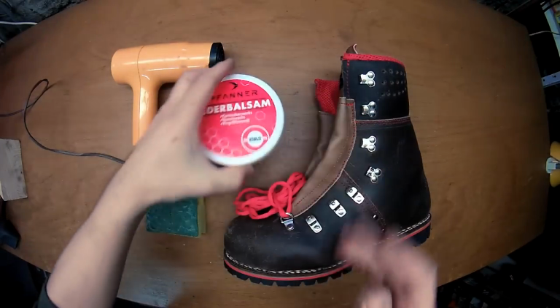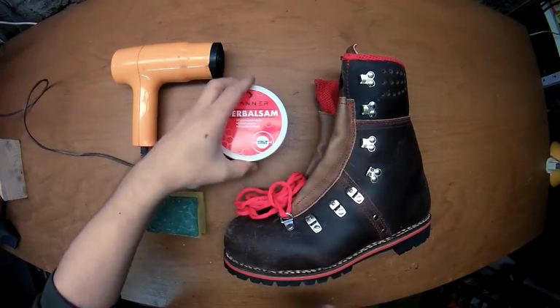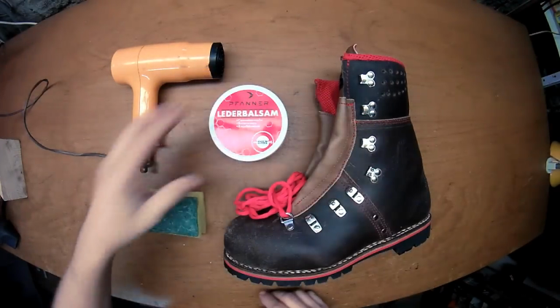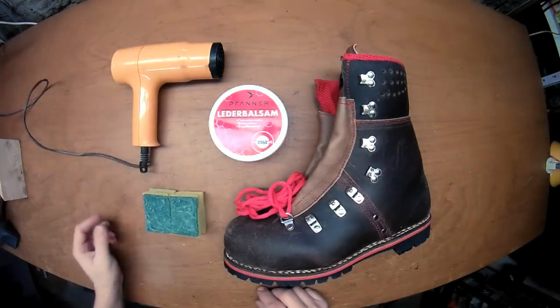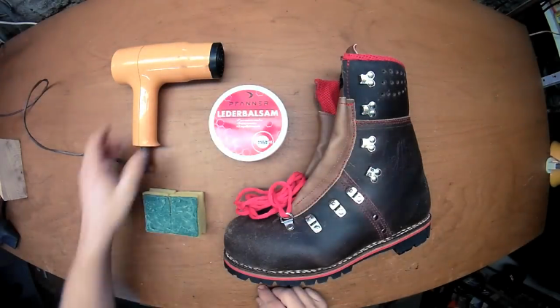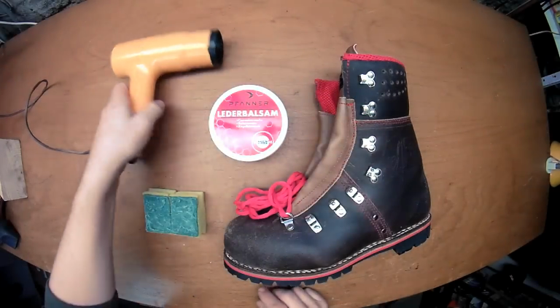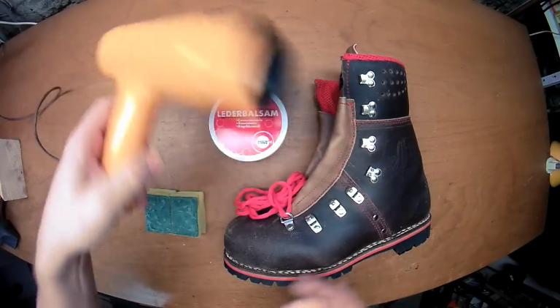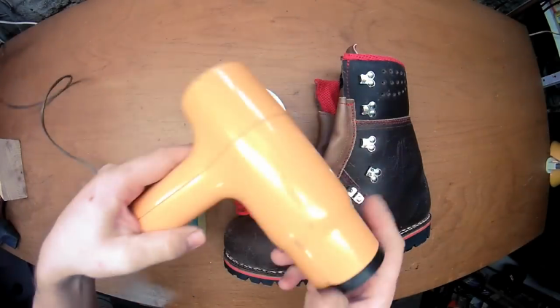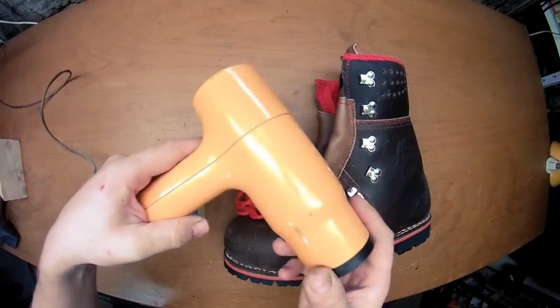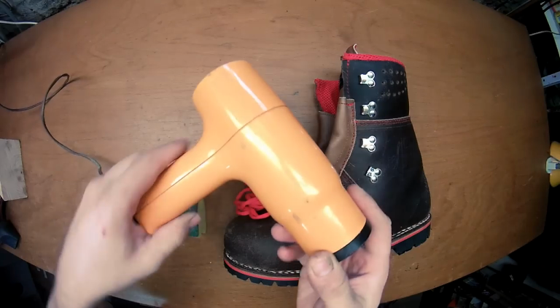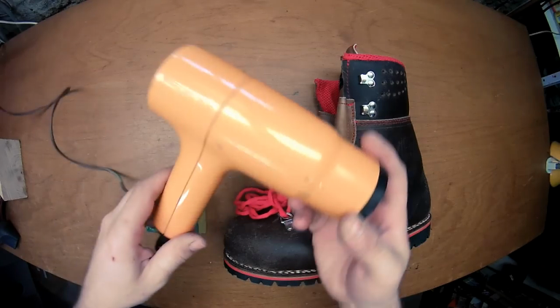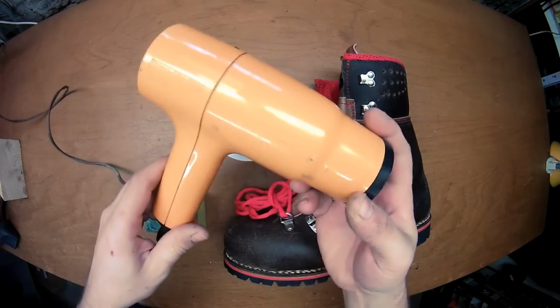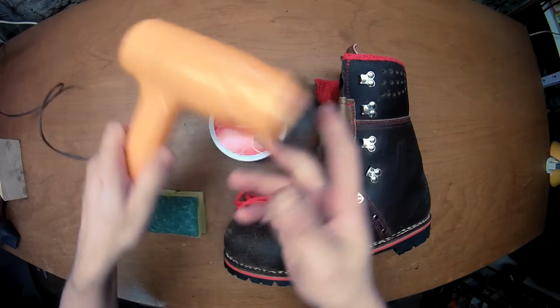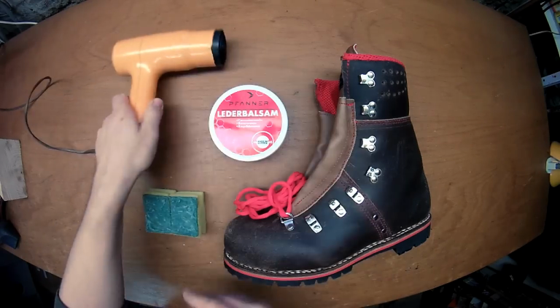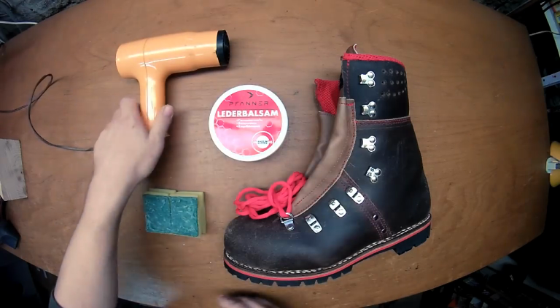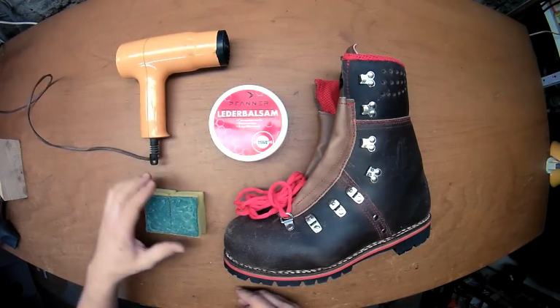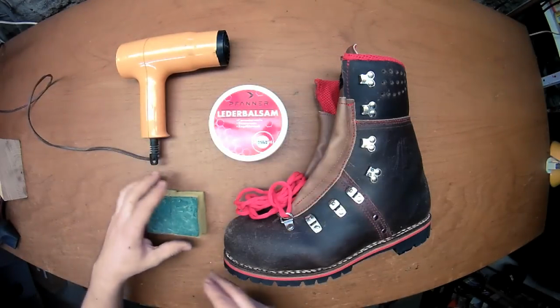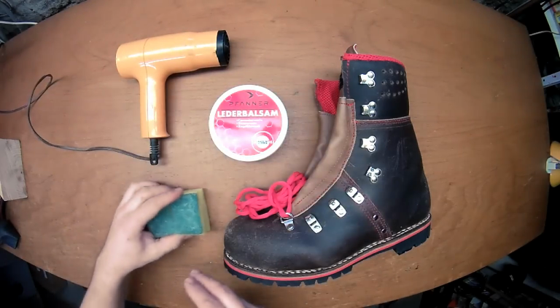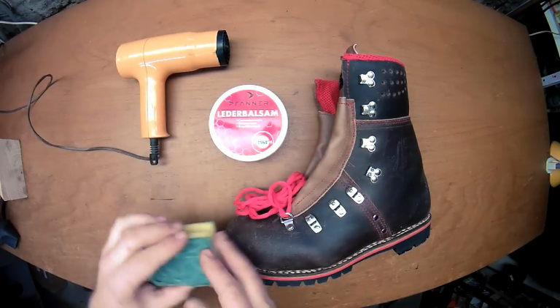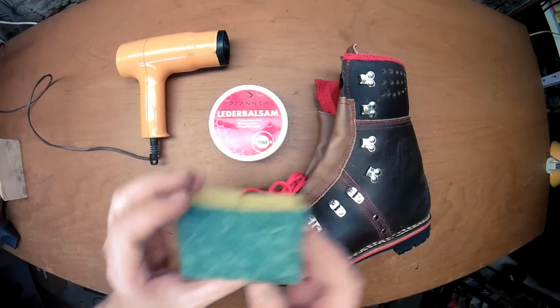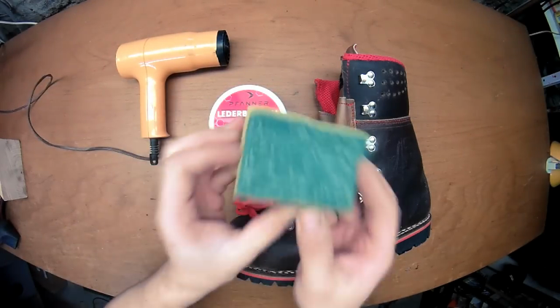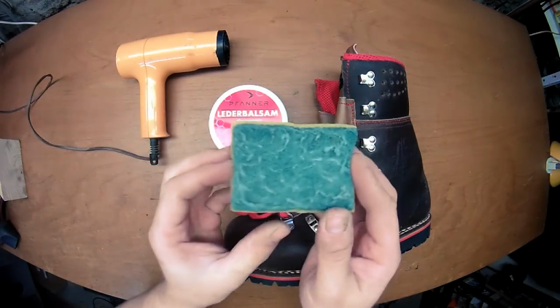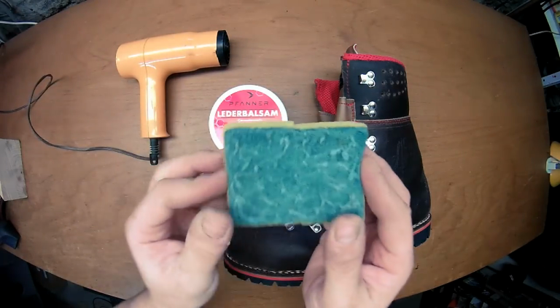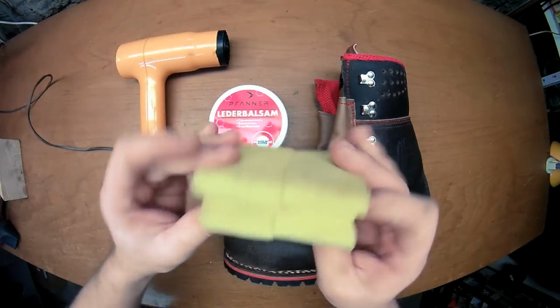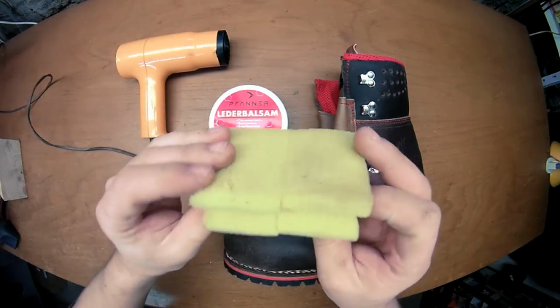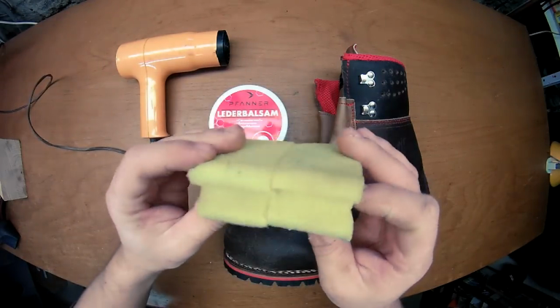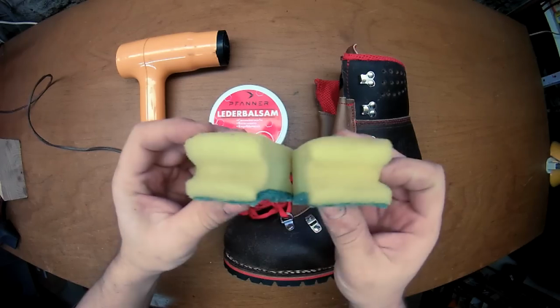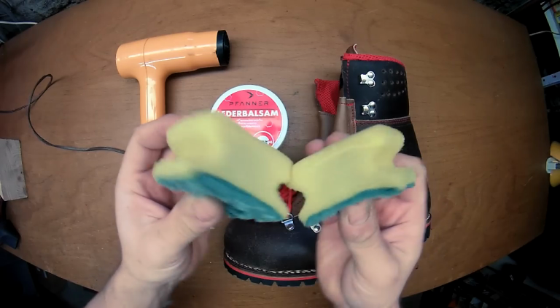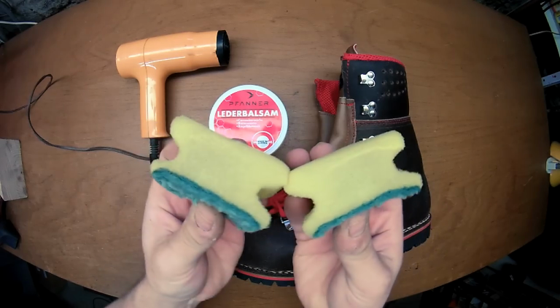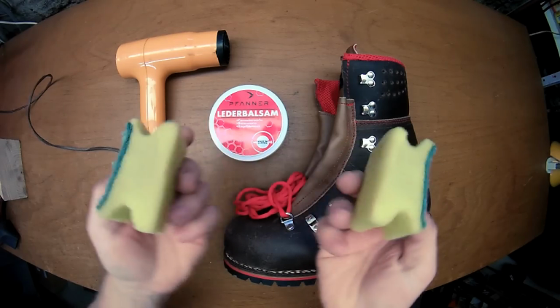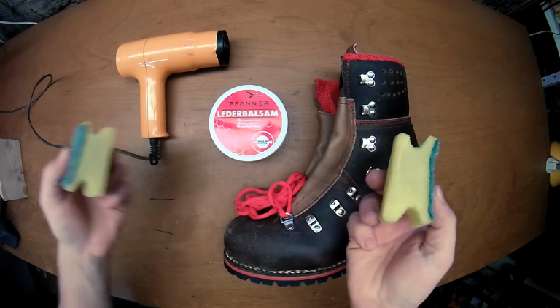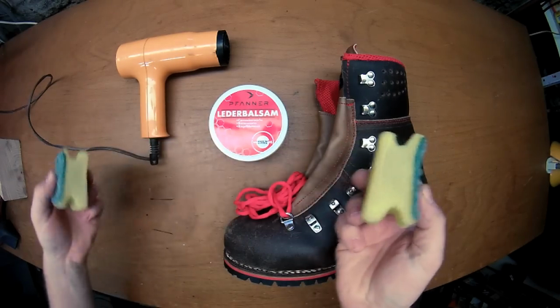And you need a hairdryer. Then you need a sponge — cut it in half. That's plenty.